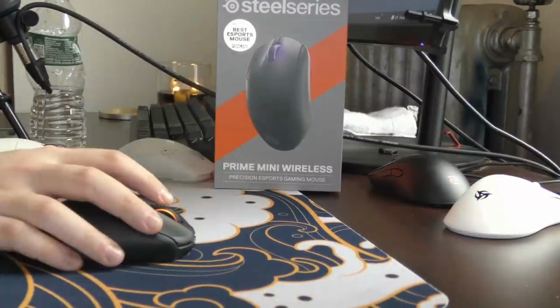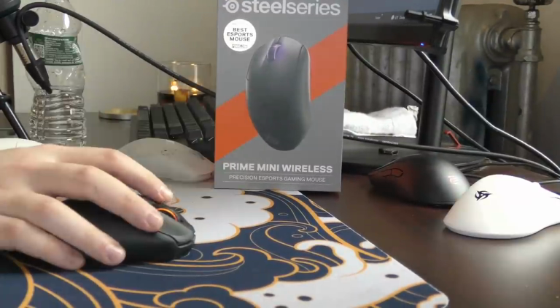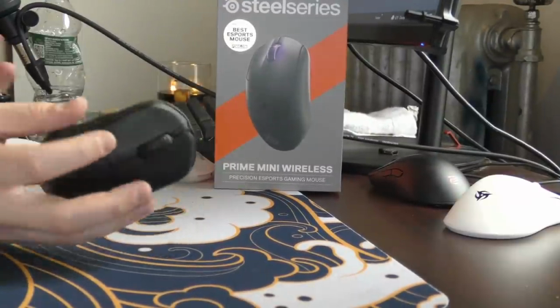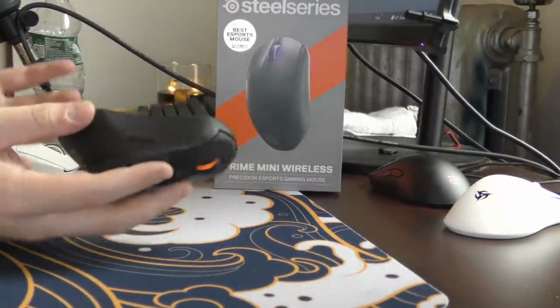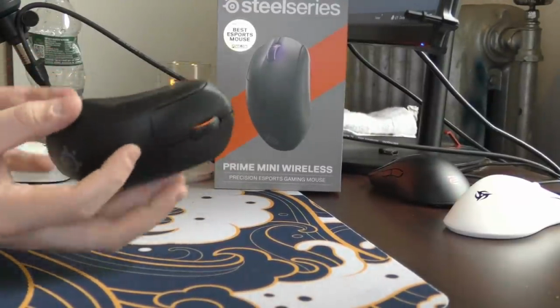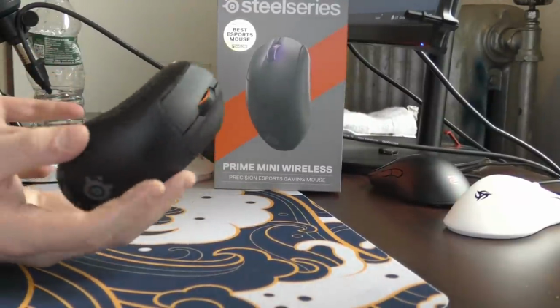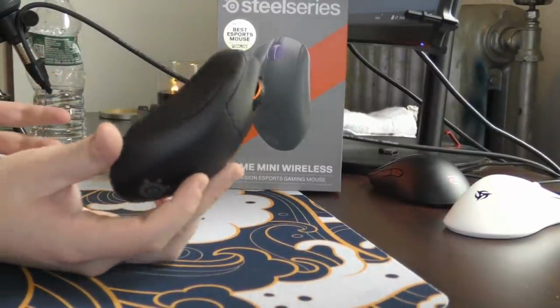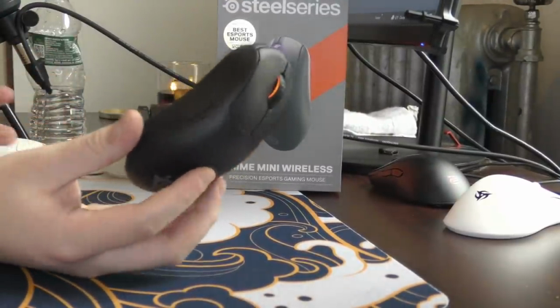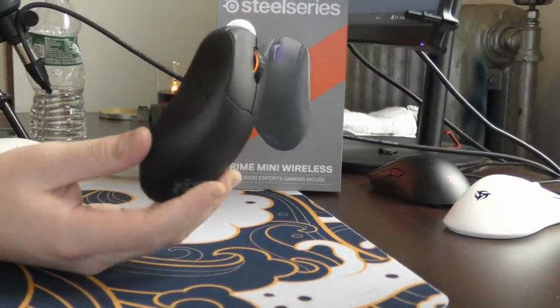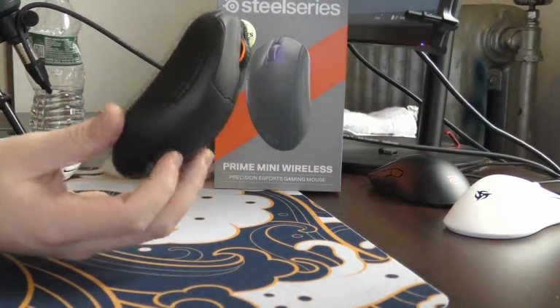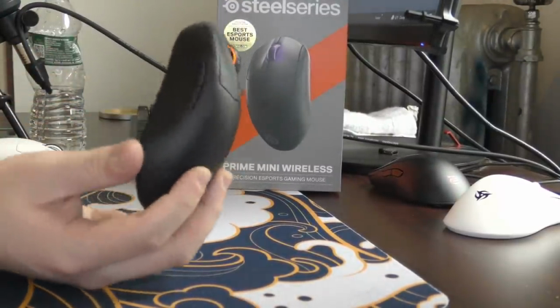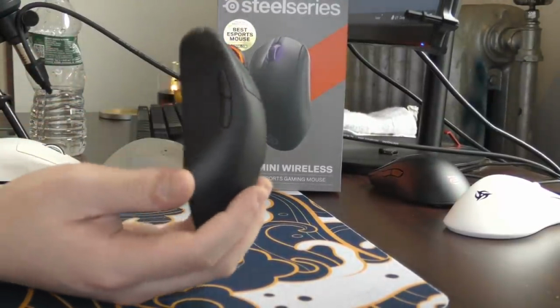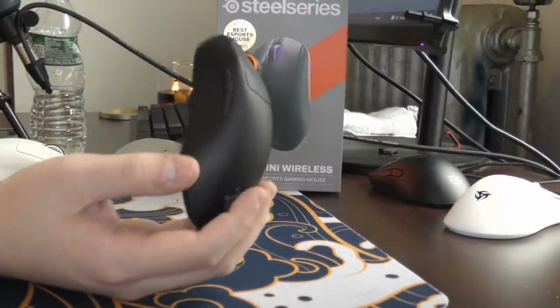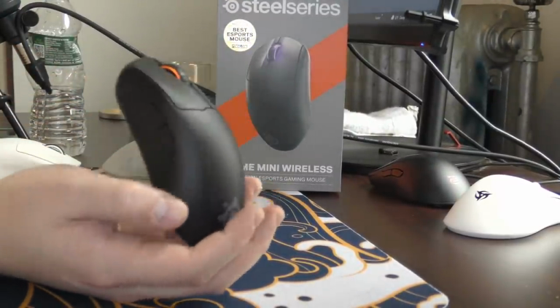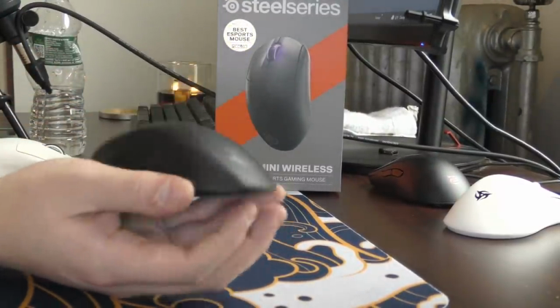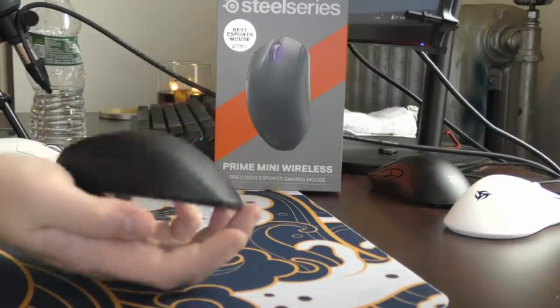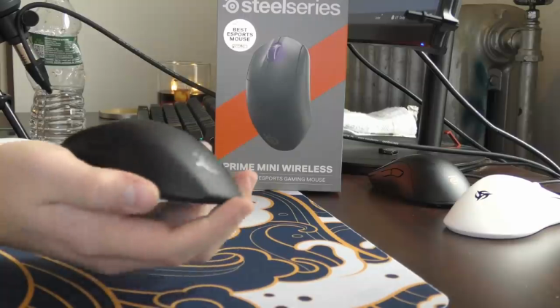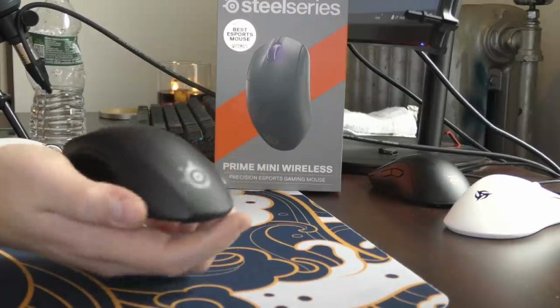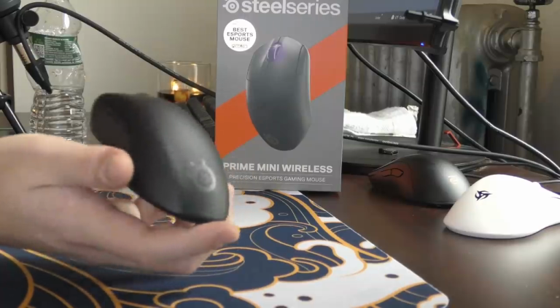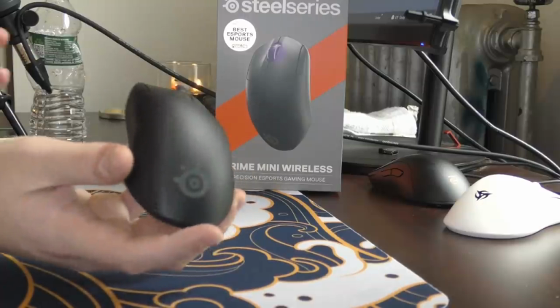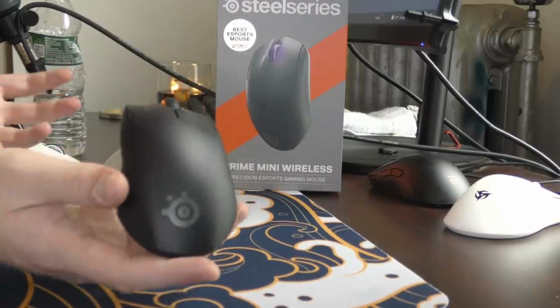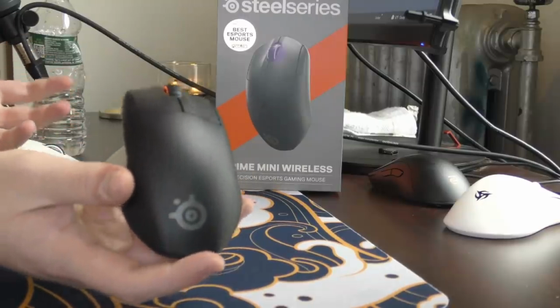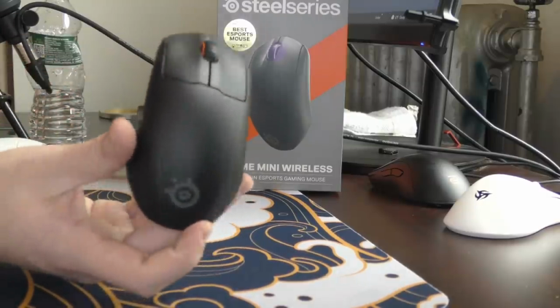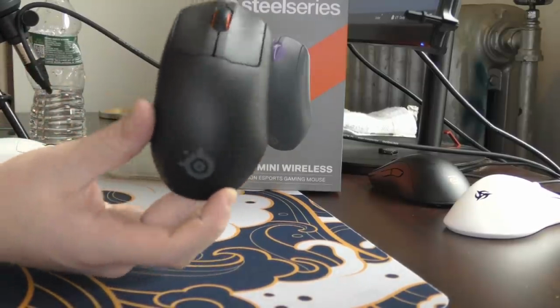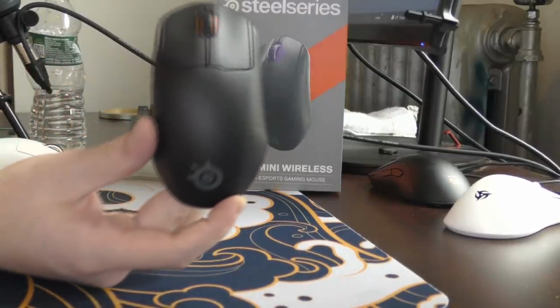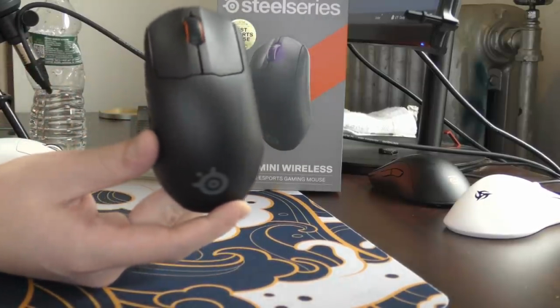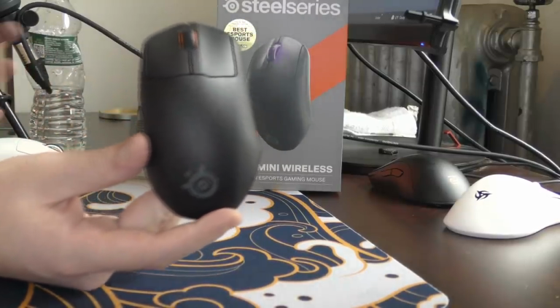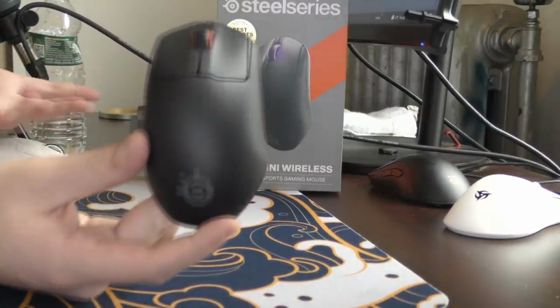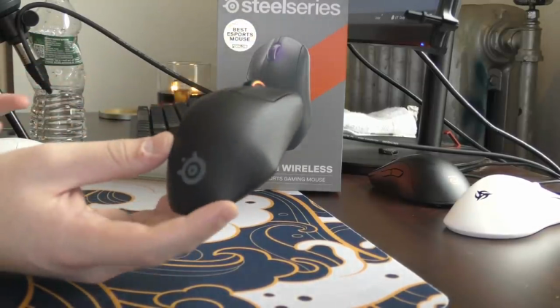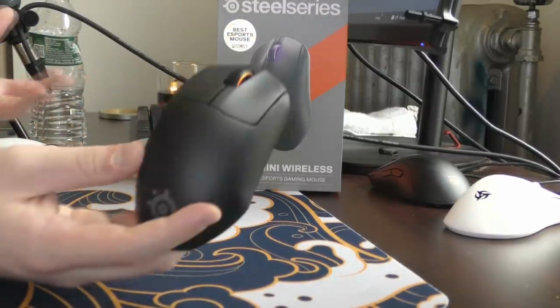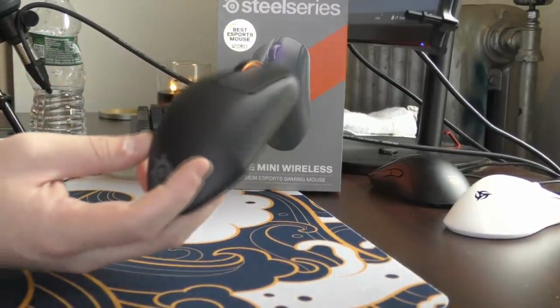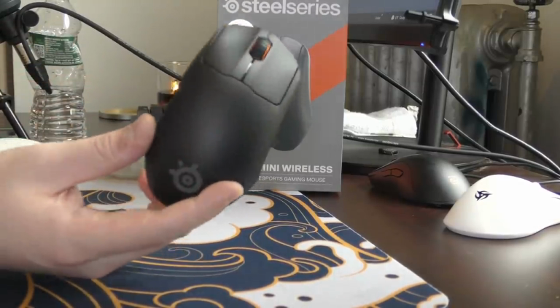I just don't see any way to defend the pricing on this mouse. It should be $100 max, and that's accounting for the big brand tax. But with that aside, I'll just get into the review of the mouse.